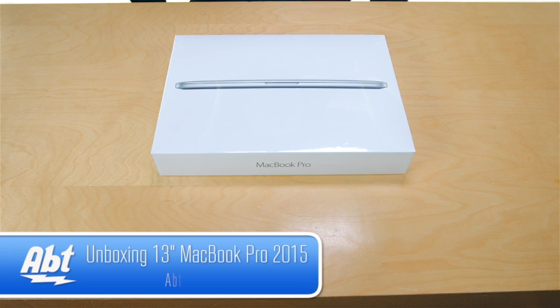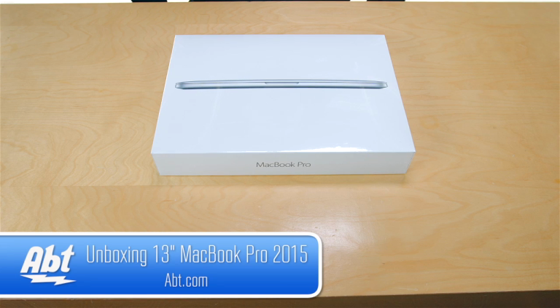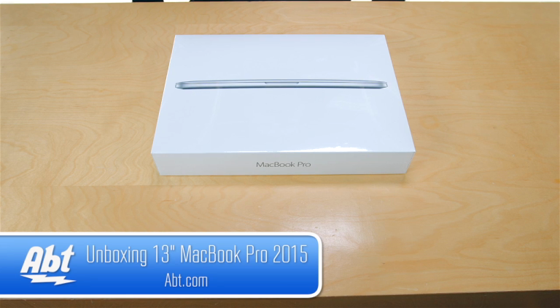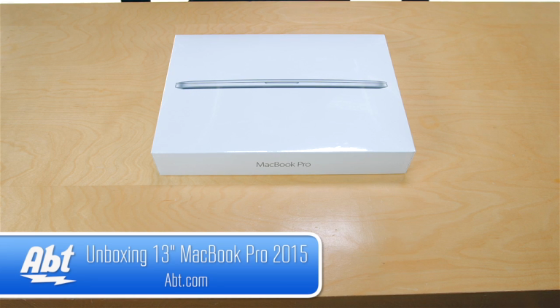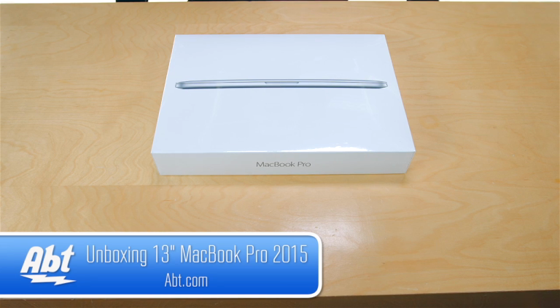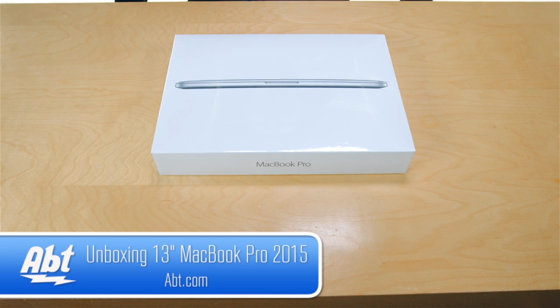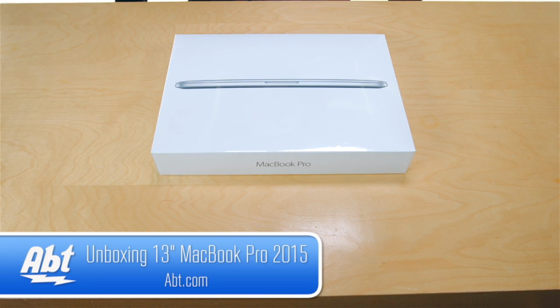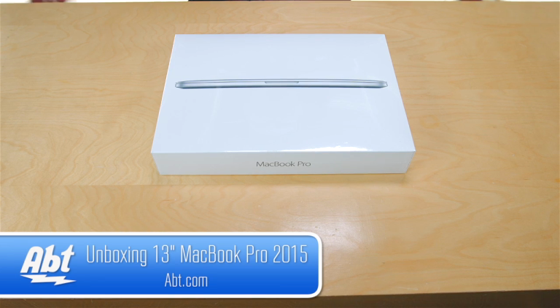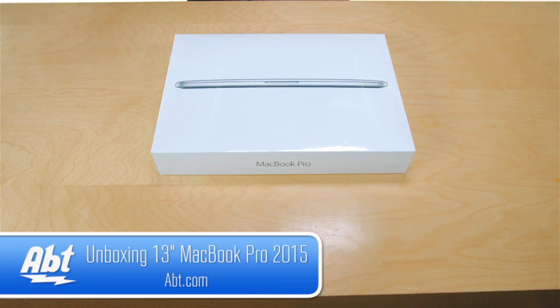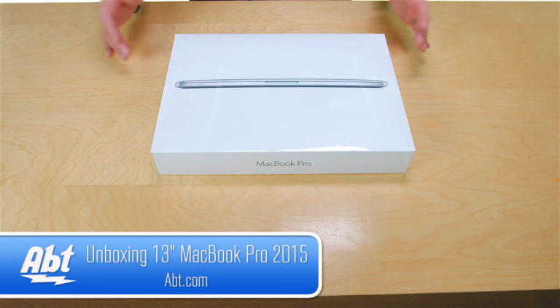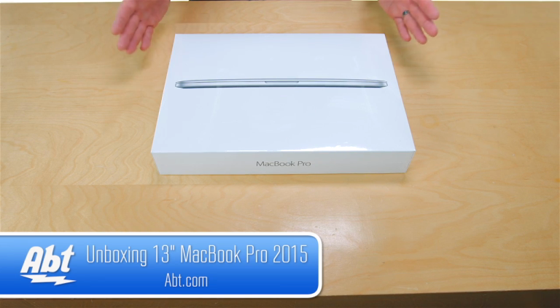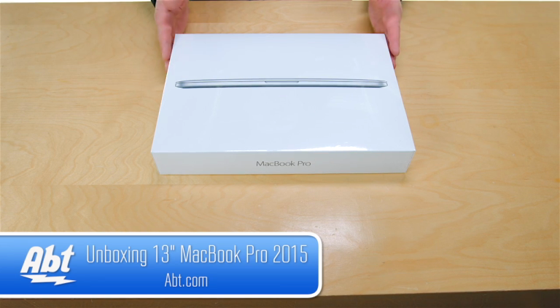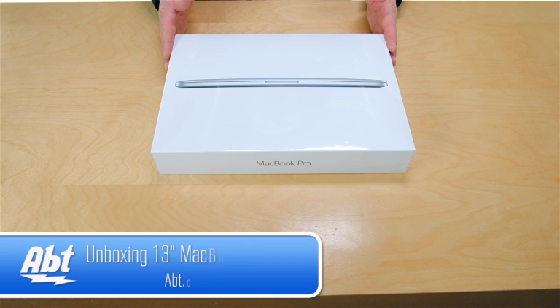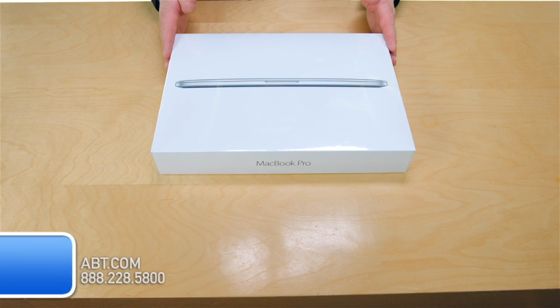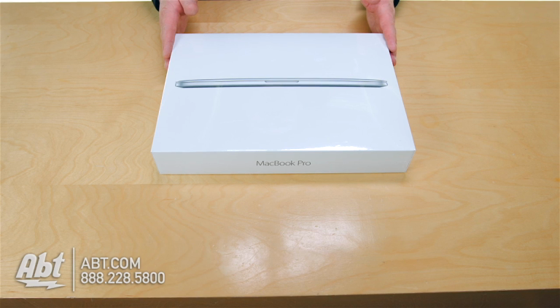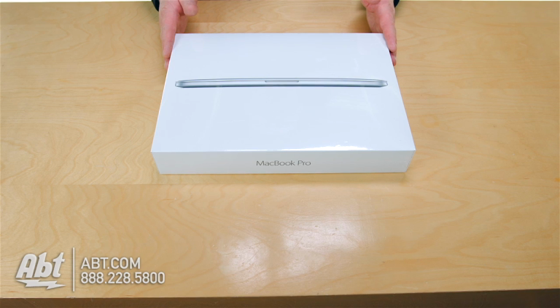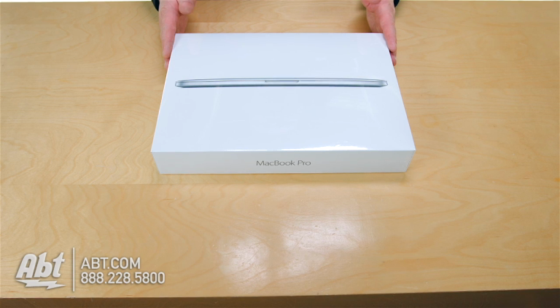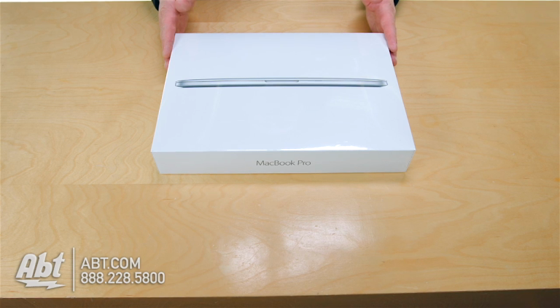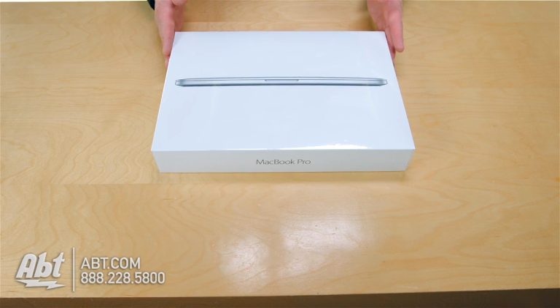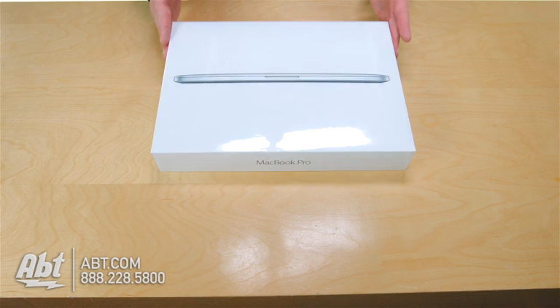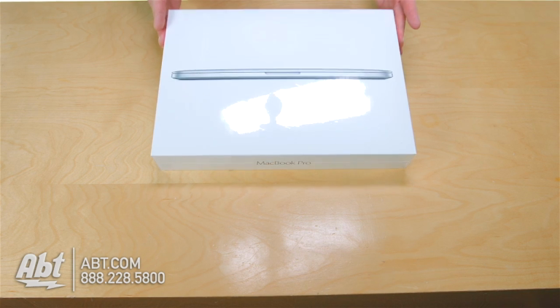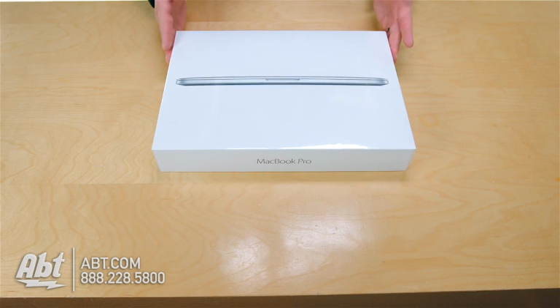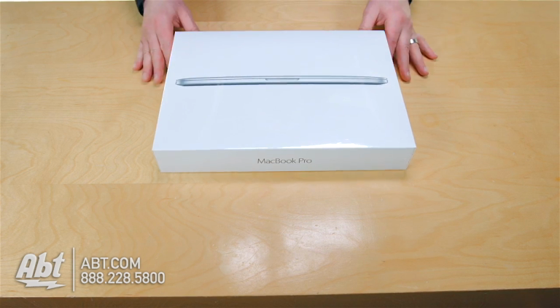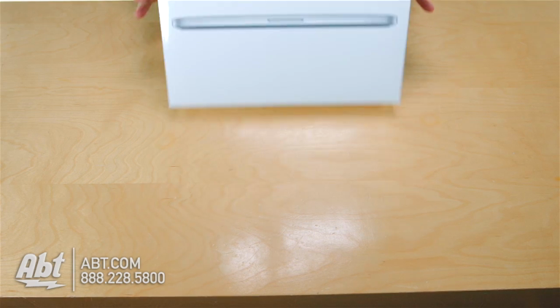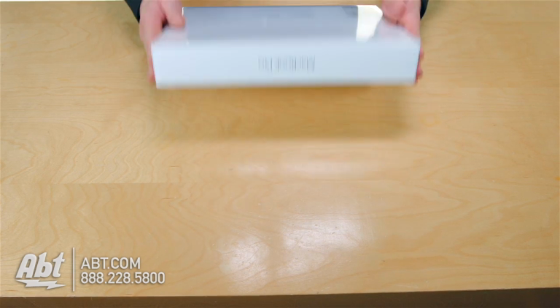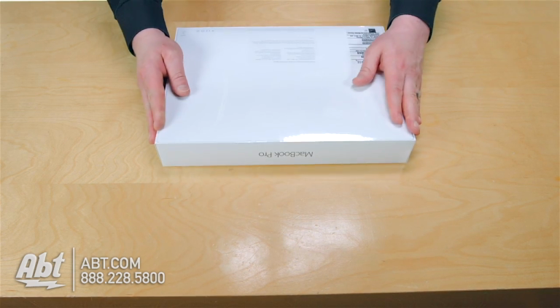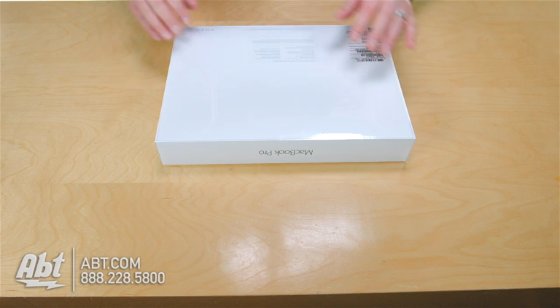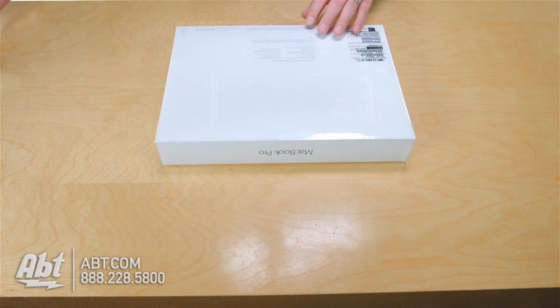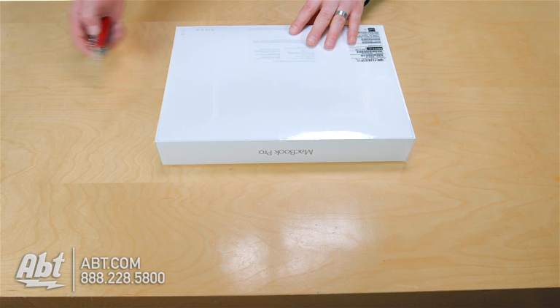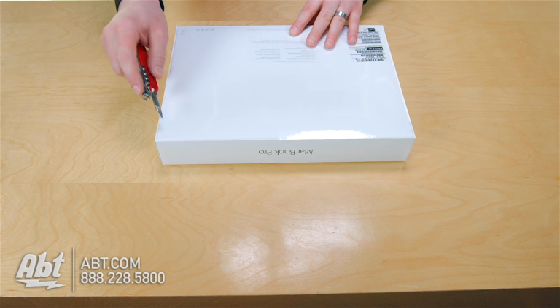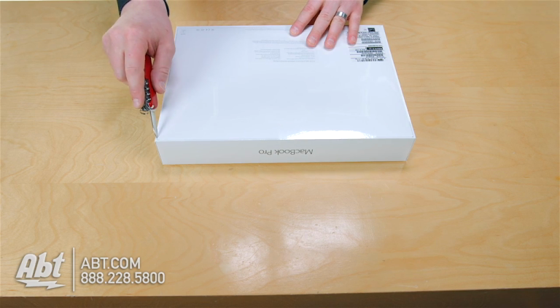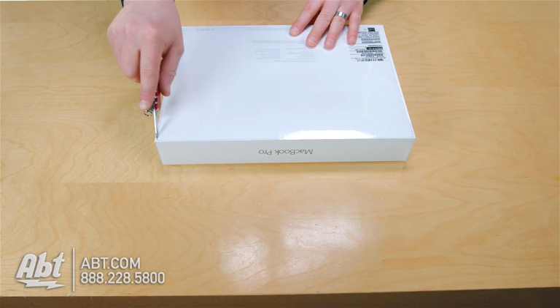Hey guys, it's Josh from APT, and we got here the new 2015 MacBook Pro 13-inch featuring the Force Touch trackpad. So if you just got one of these guys, here's what you're going to see when you open this box.